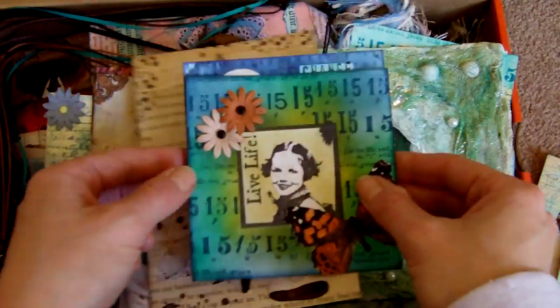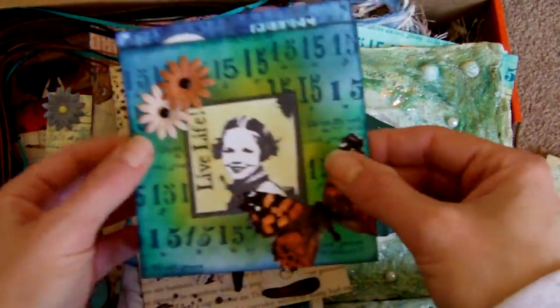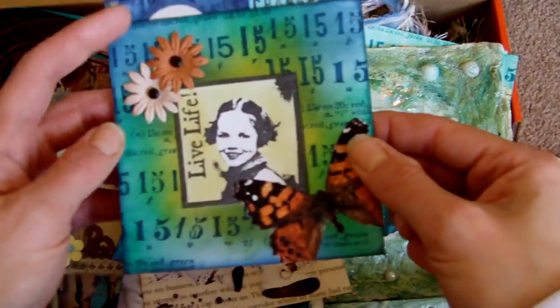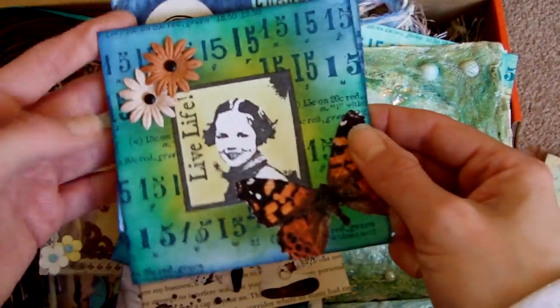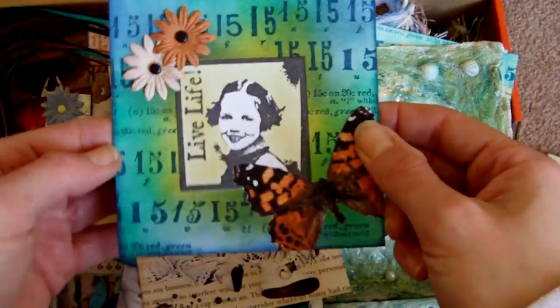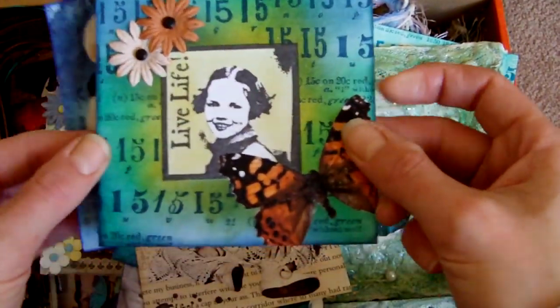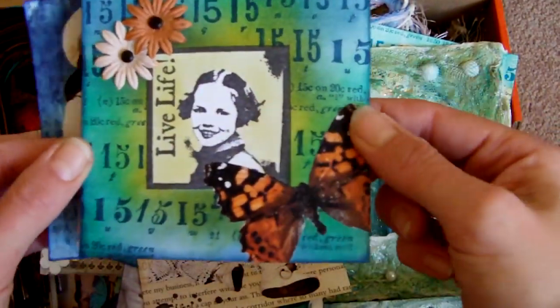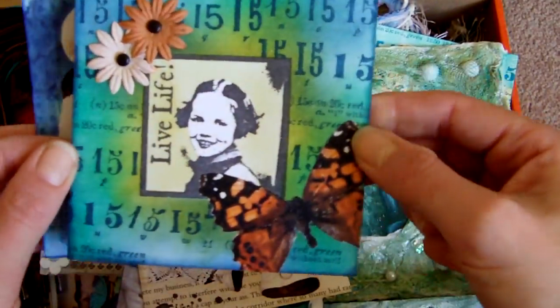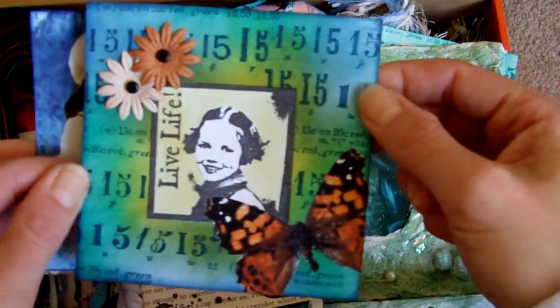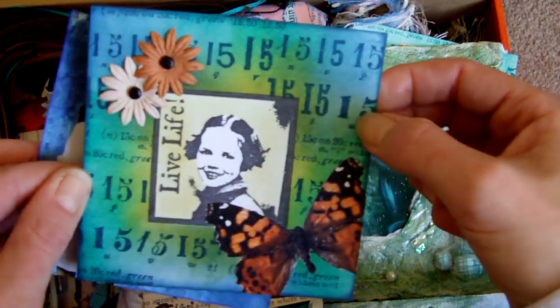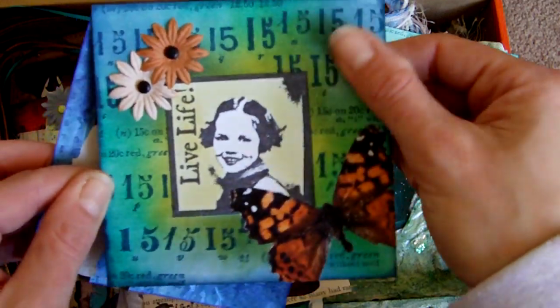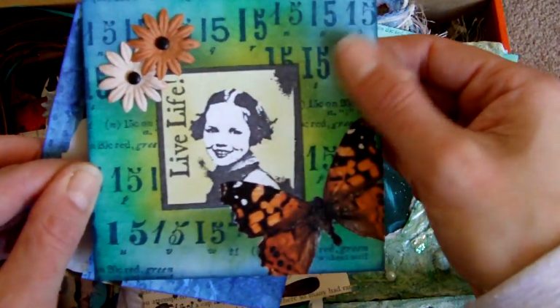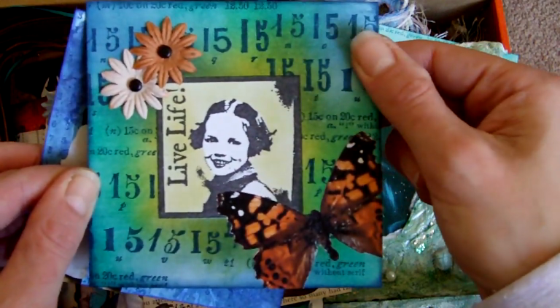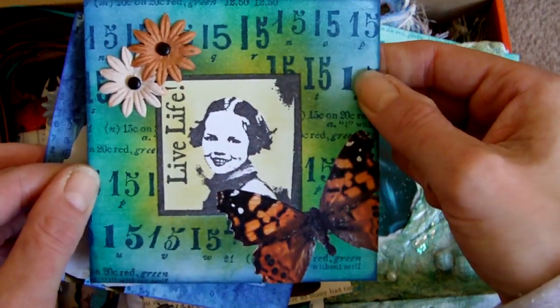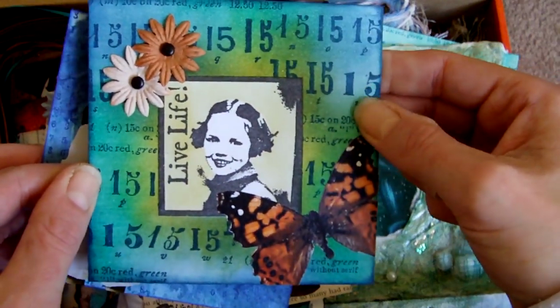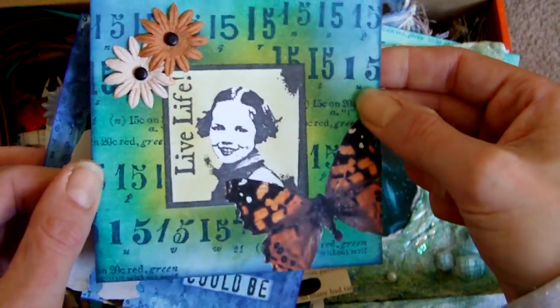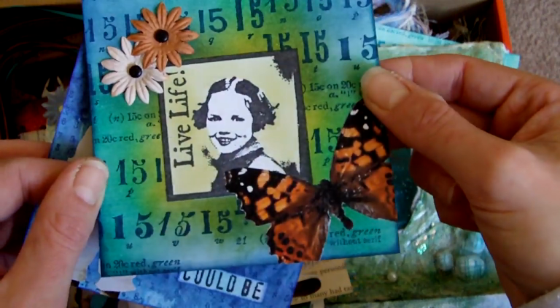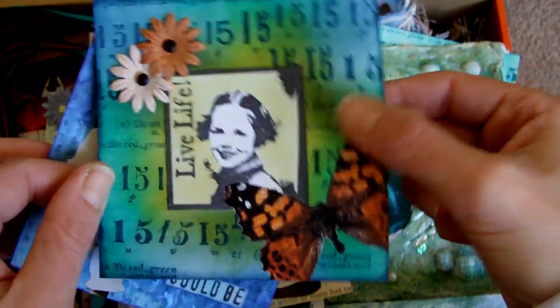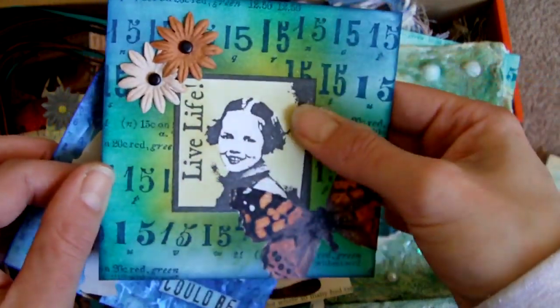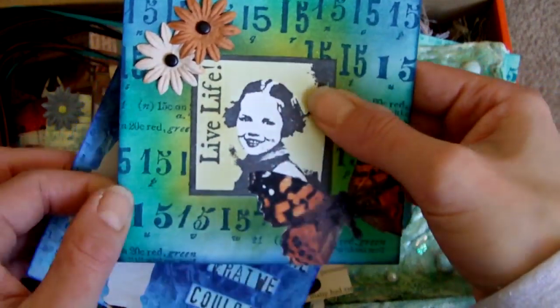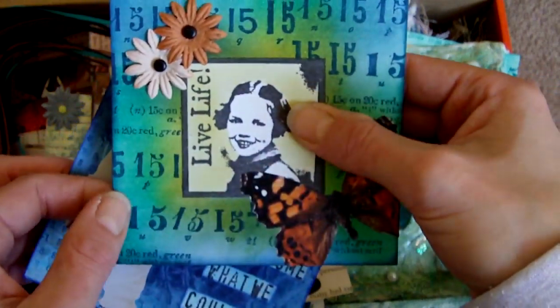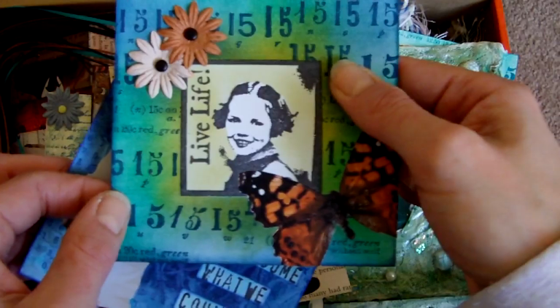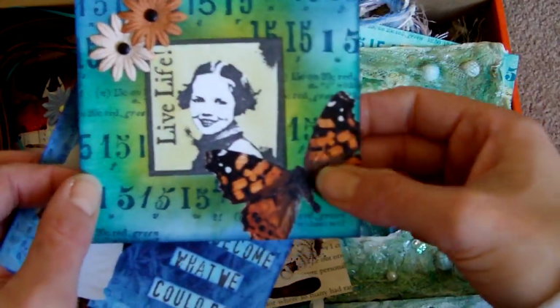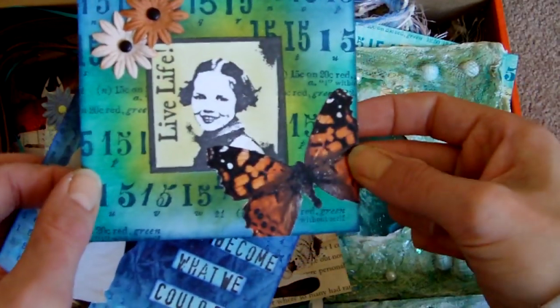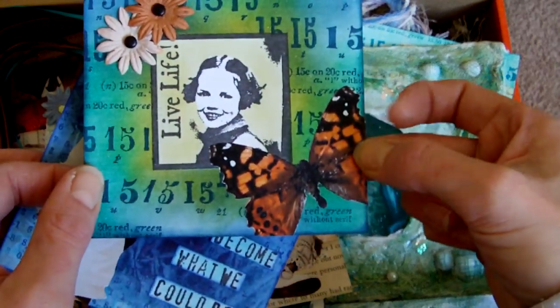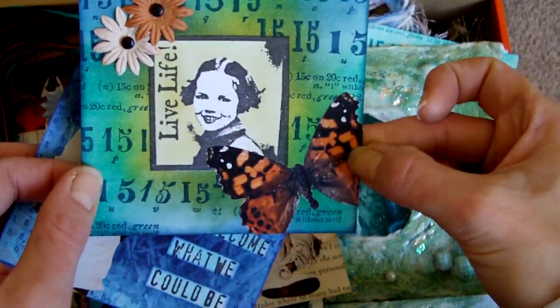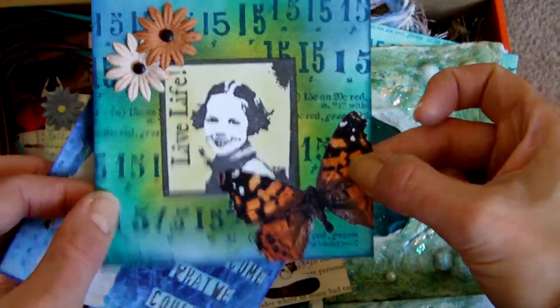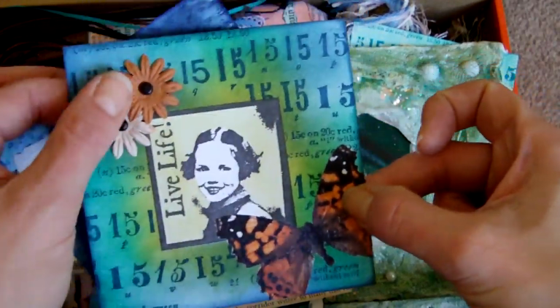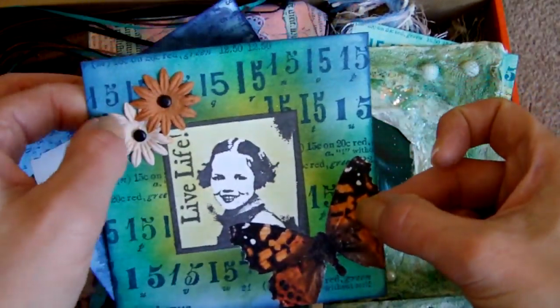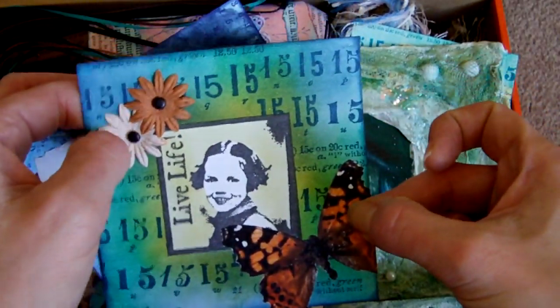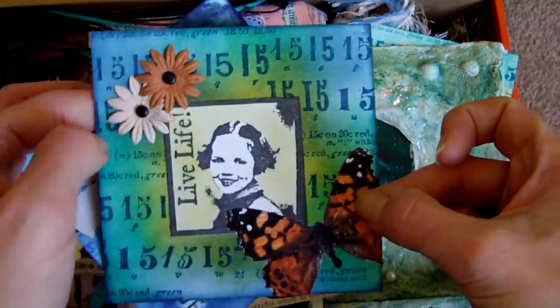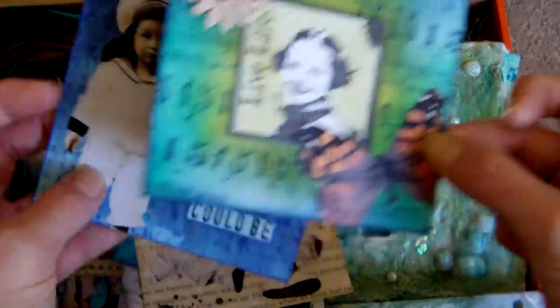A couple more 4x4 pages. Again, inked background — Dynapack inks on this one. Stamped images and some collage image and pre-mat.